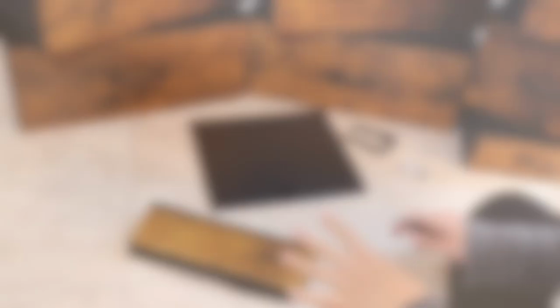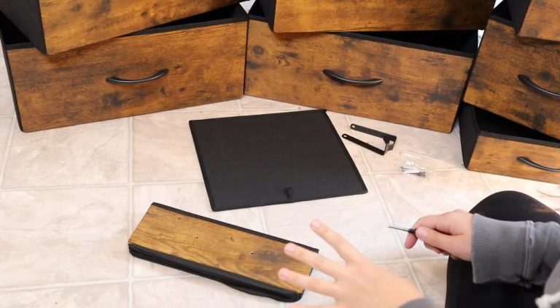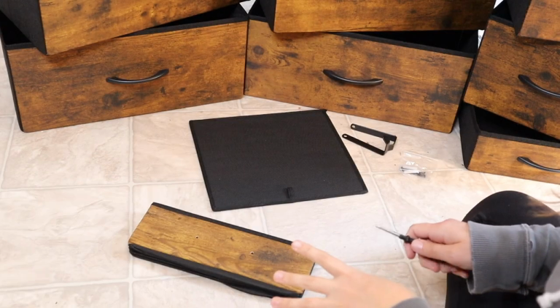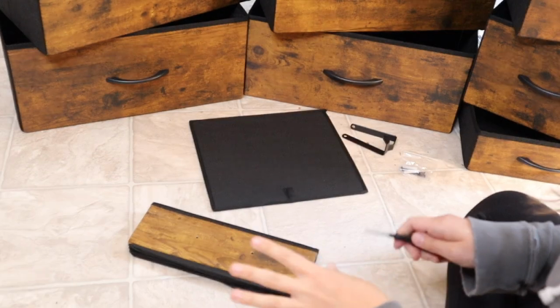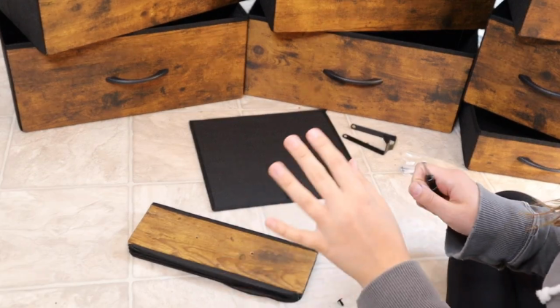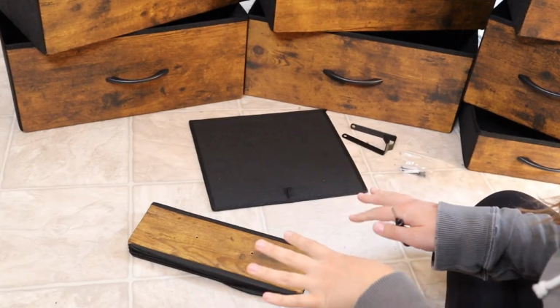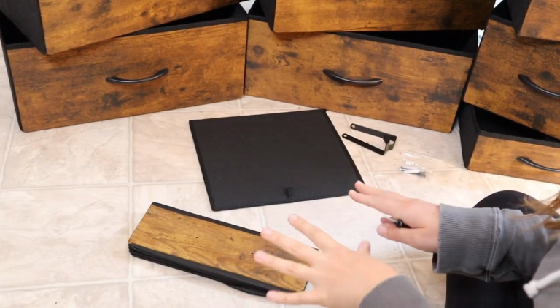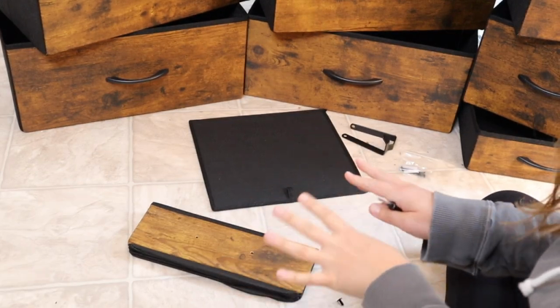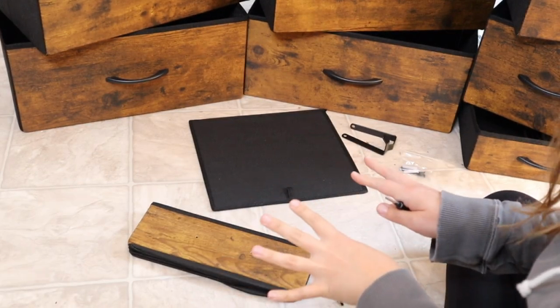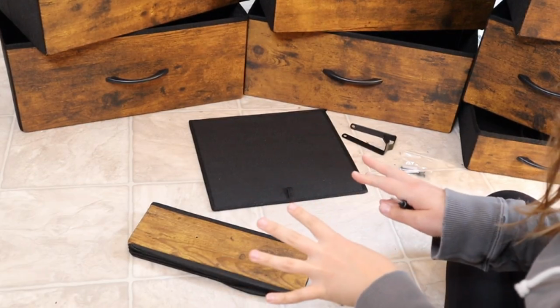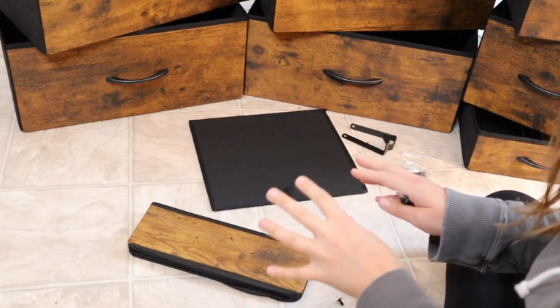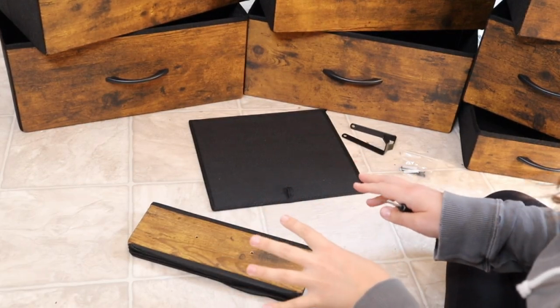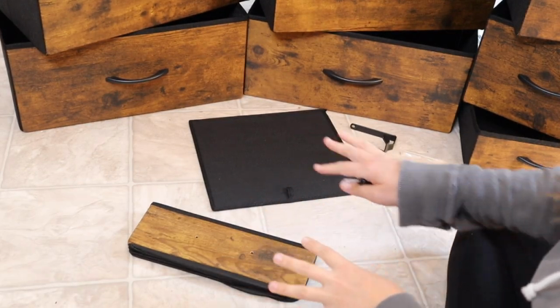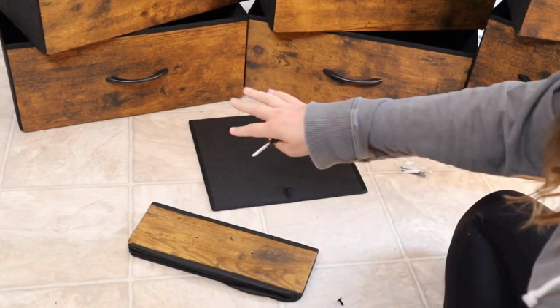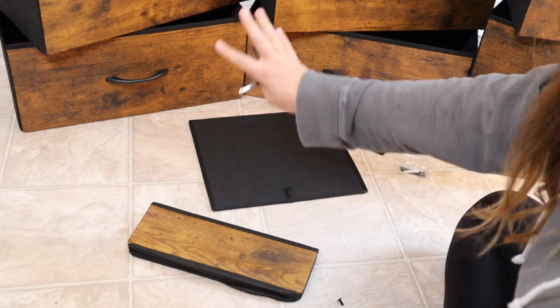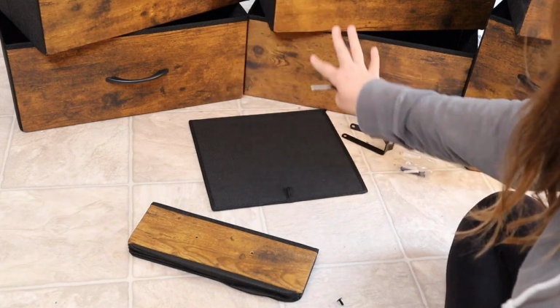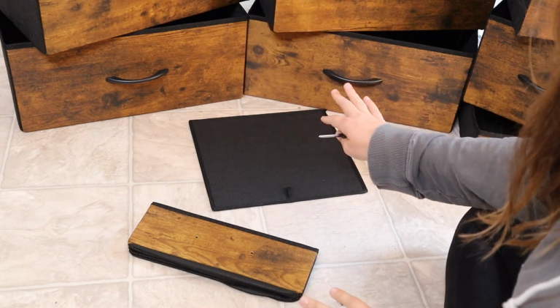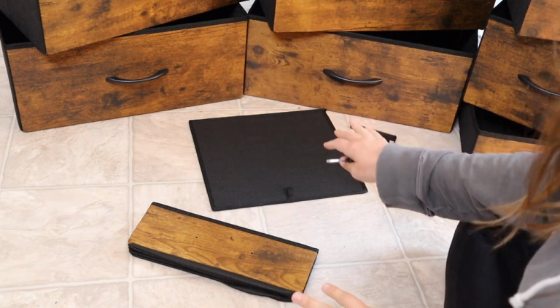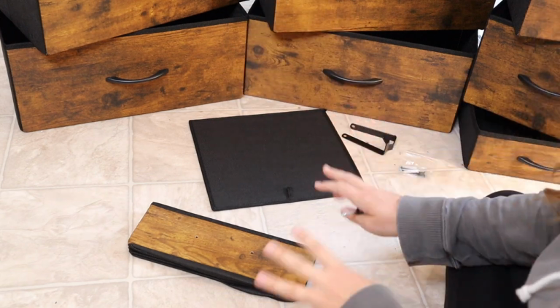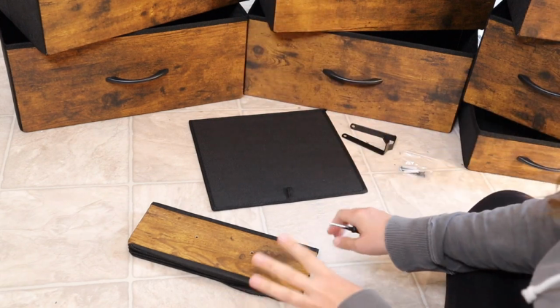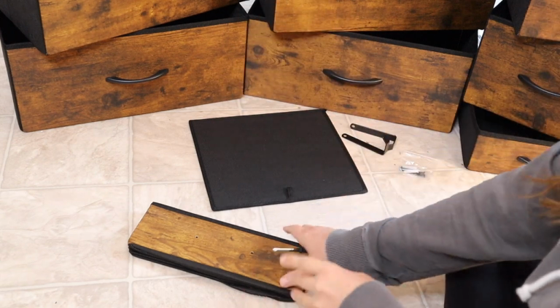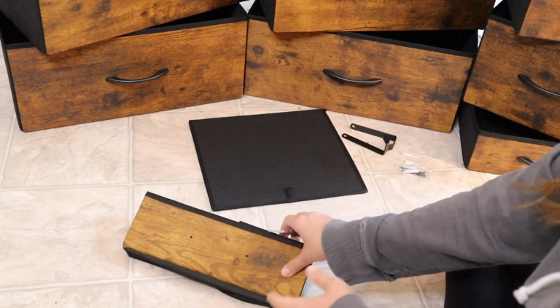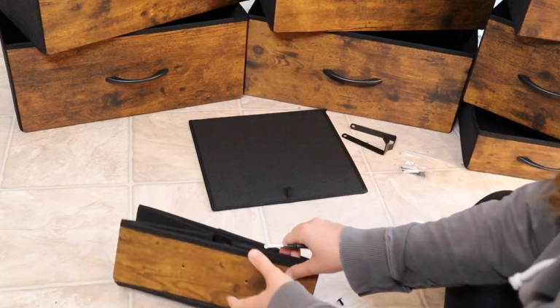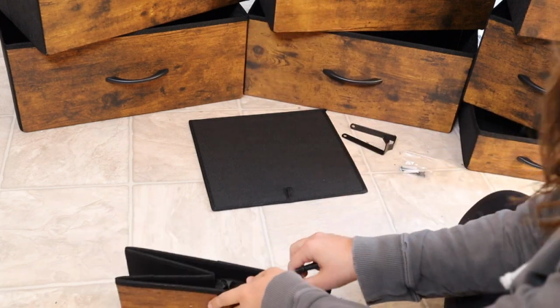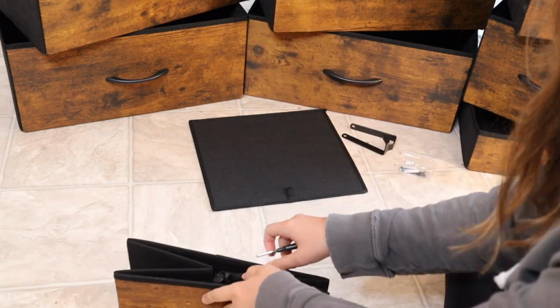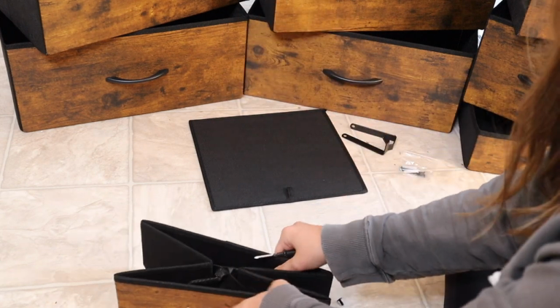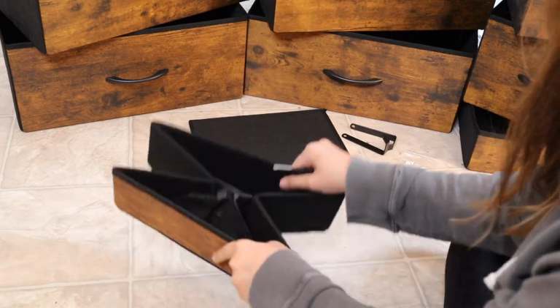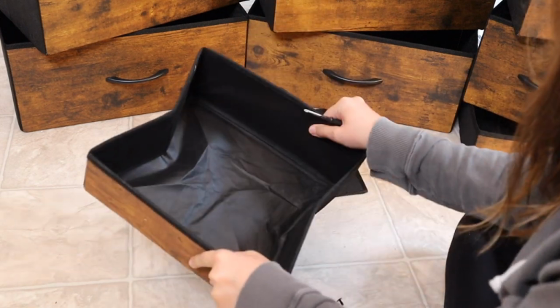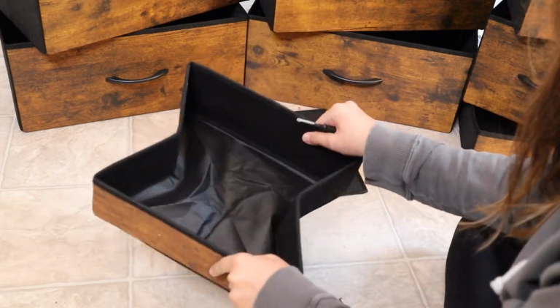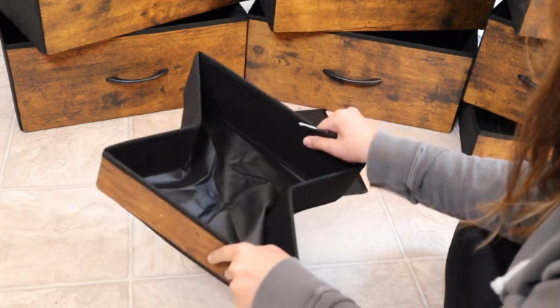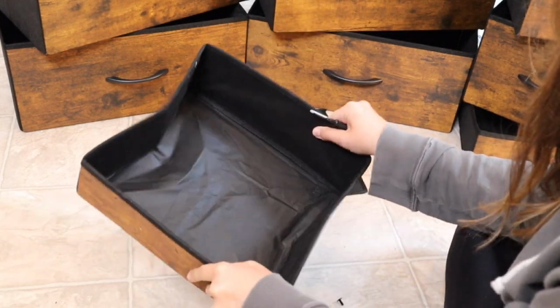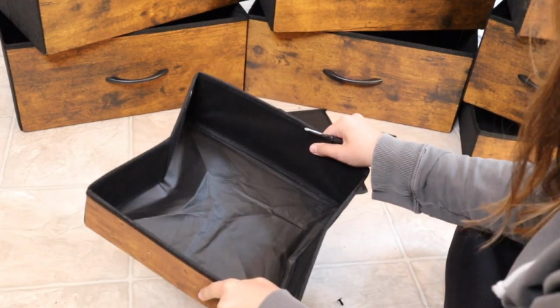I wanted to go ahead and show you what one of the drawer assemblies looks like. I have assembled all of the drawers already, but I did want to walk you through one of them. This is one of the smaller ones.